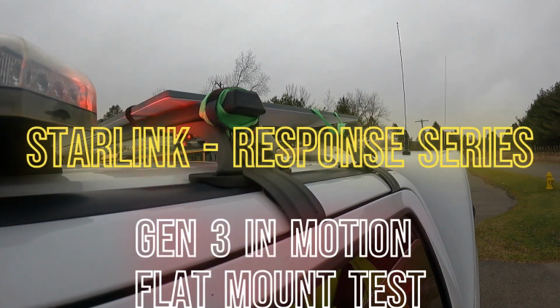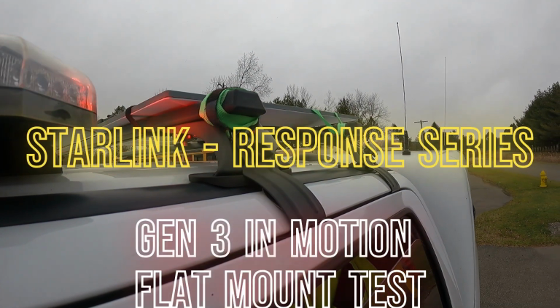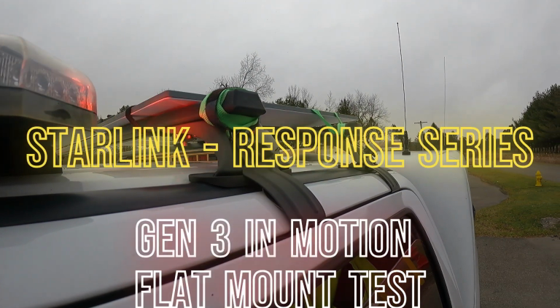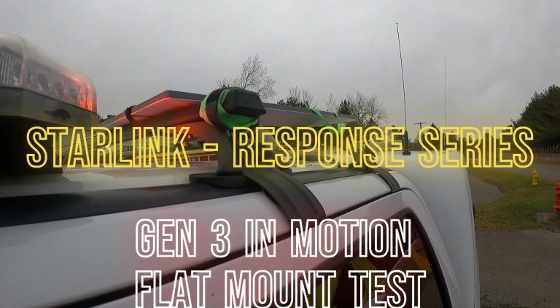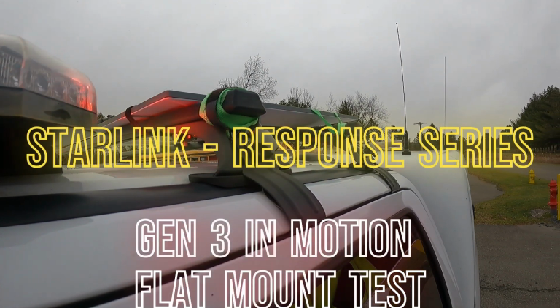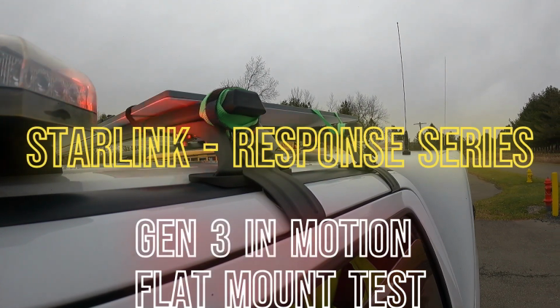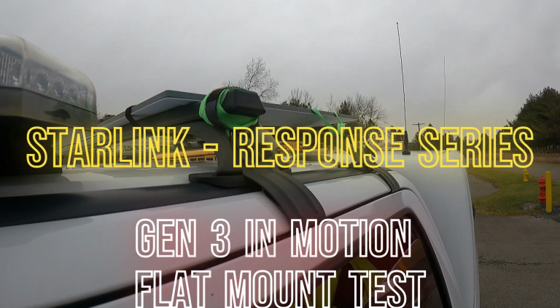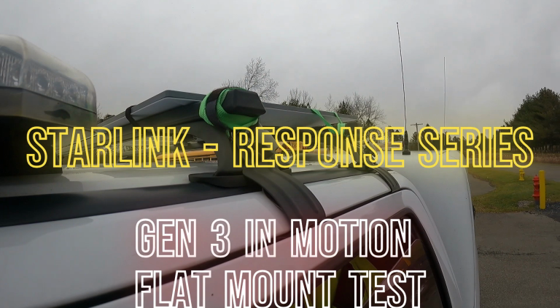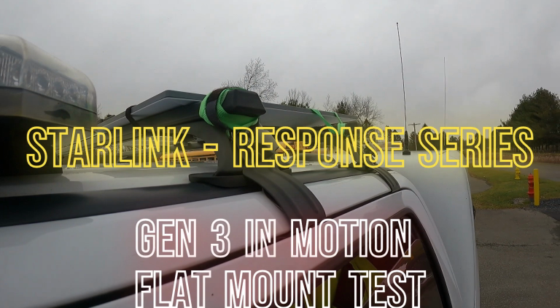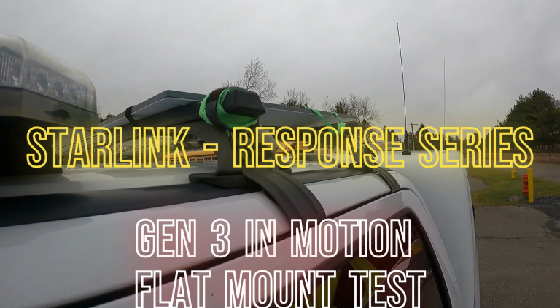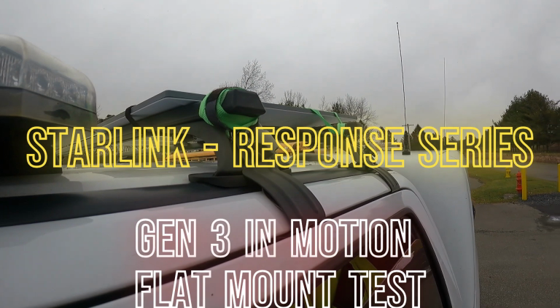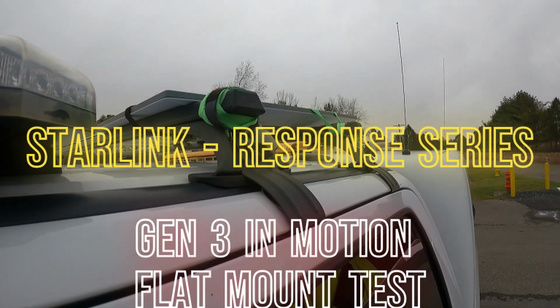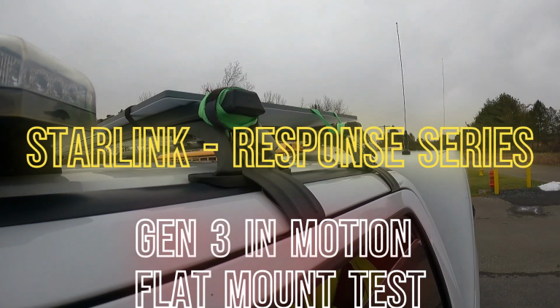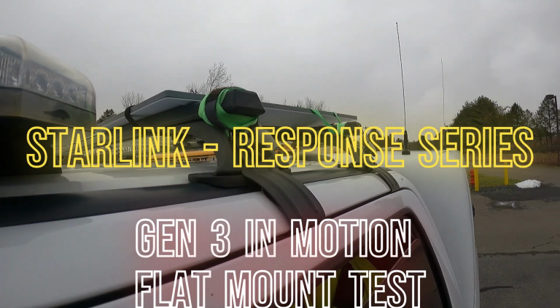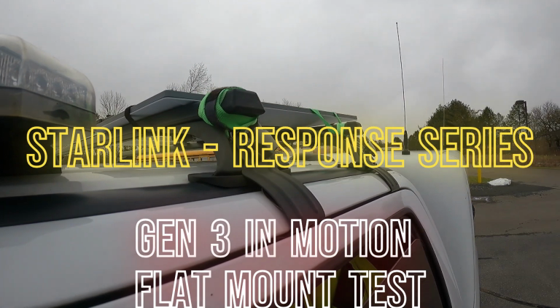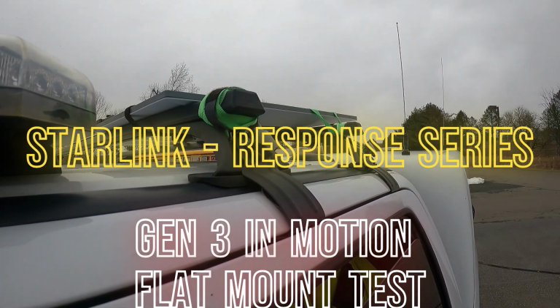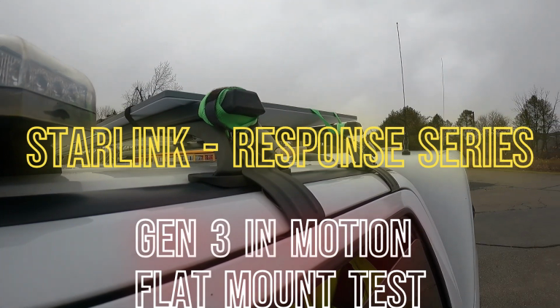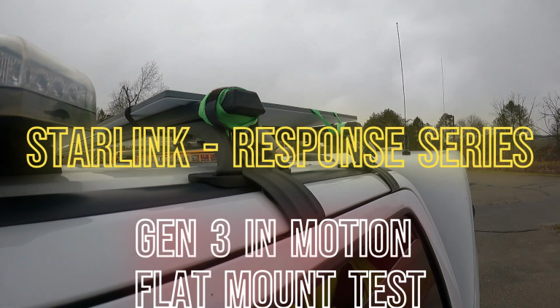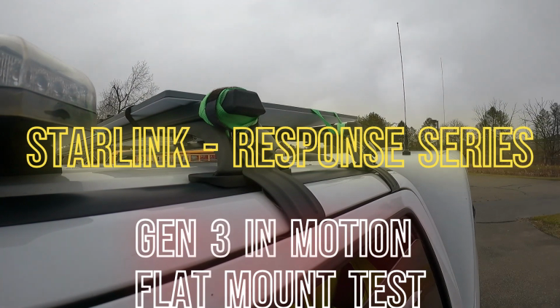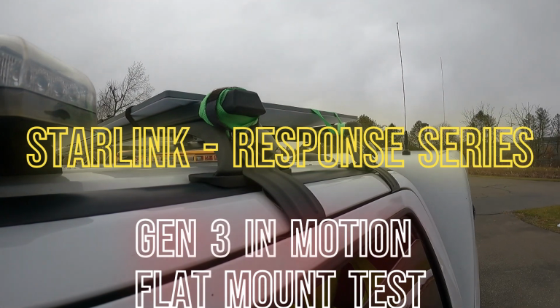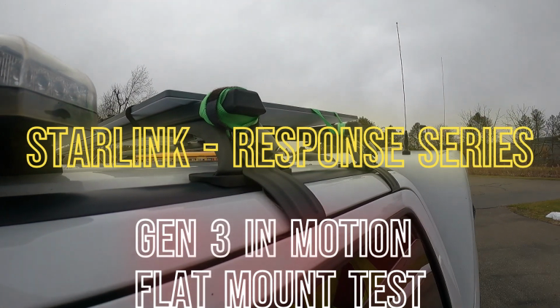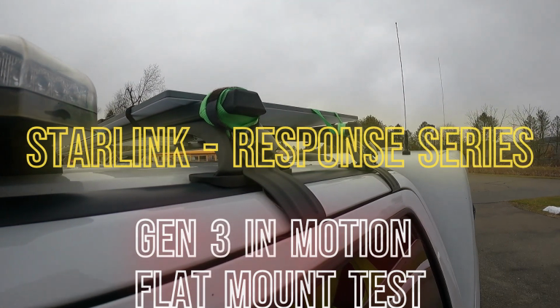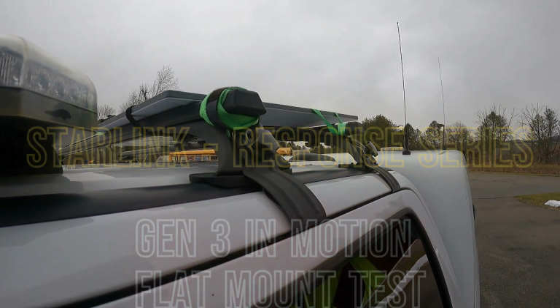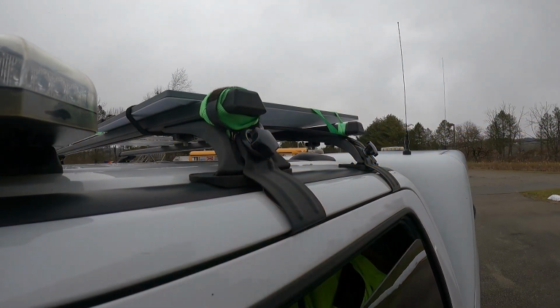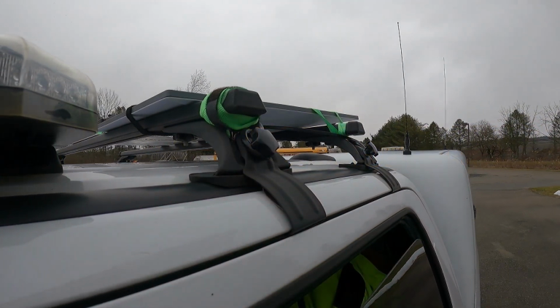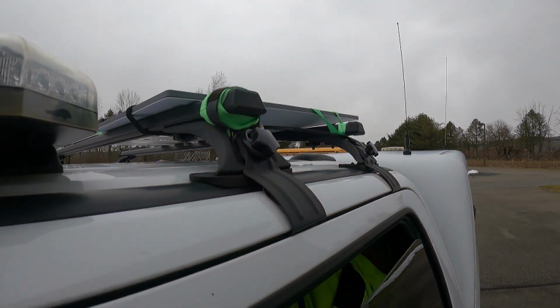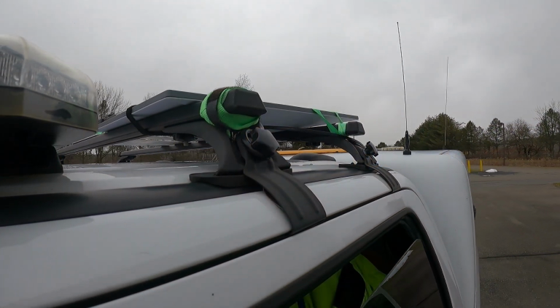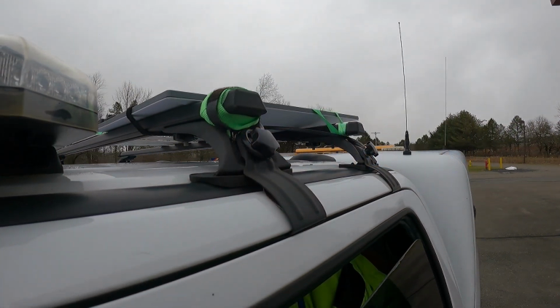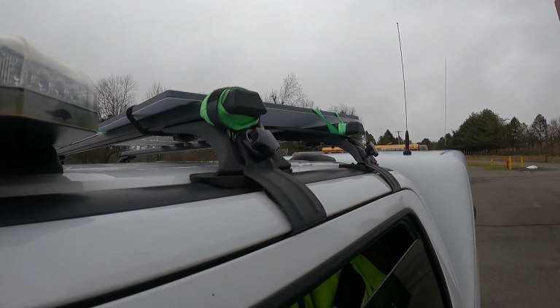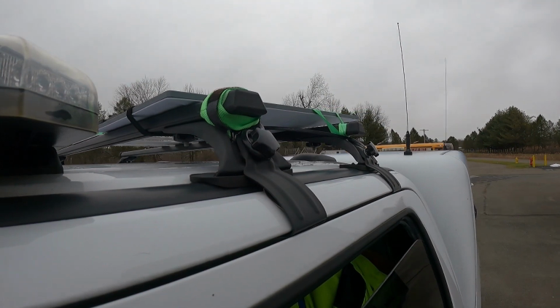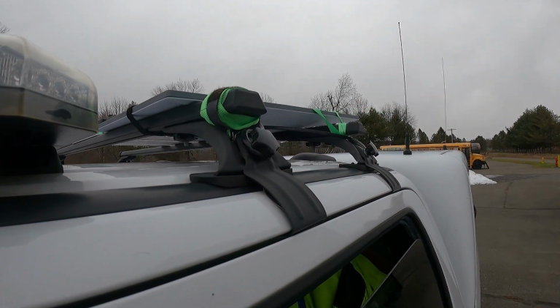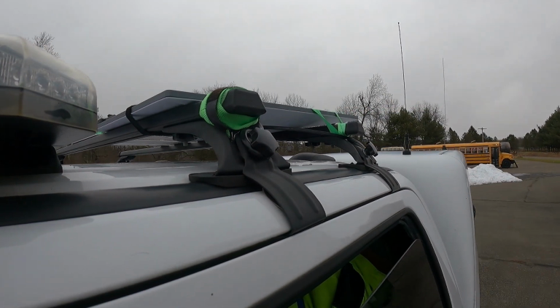Welcome to Rescue International's Starlink Response Series. Today we're going to look at how we can use the new Starlink Generation 3 satellite internet system on our command truck. Will it work laying flat on the roof? Will it work when the truck is in motion, and what kind of speeds will we get?